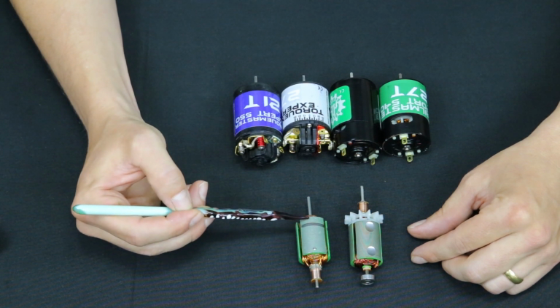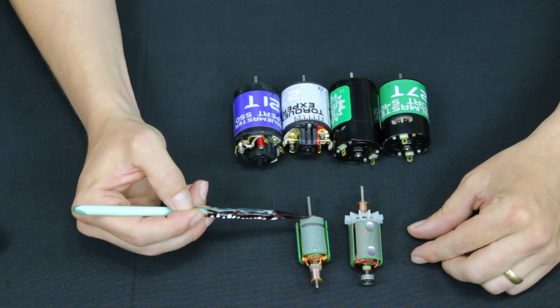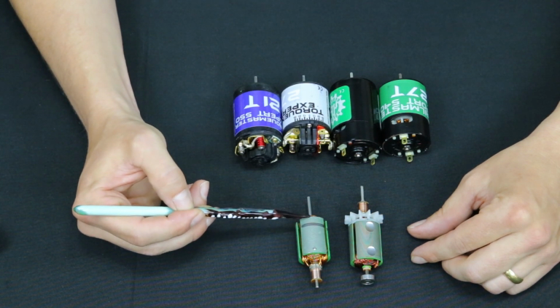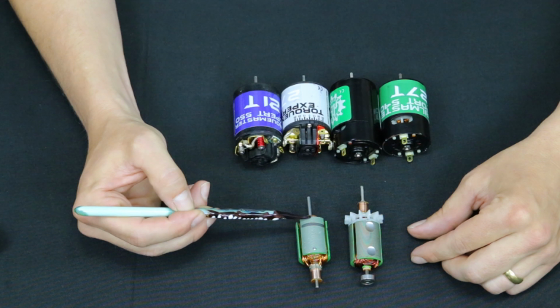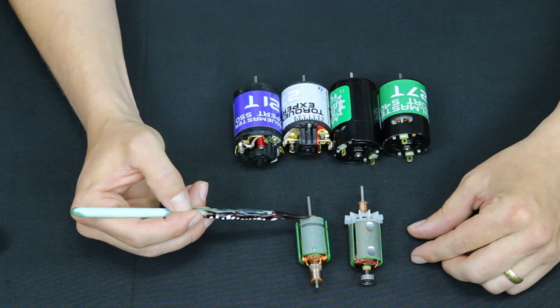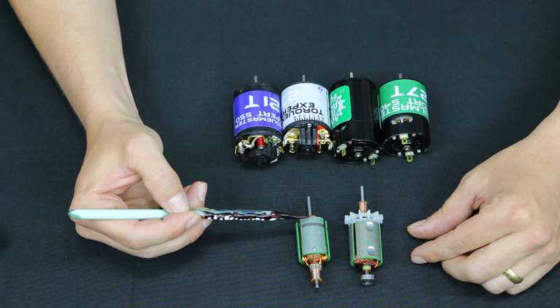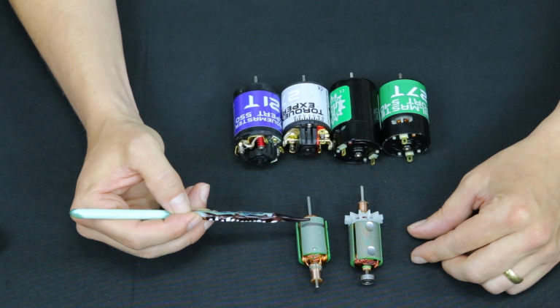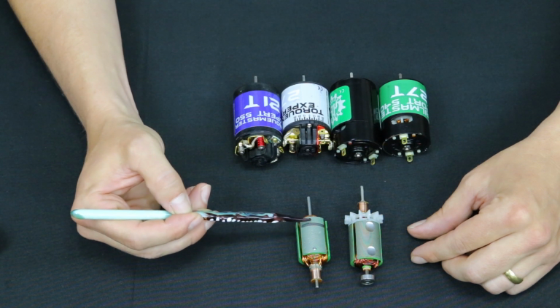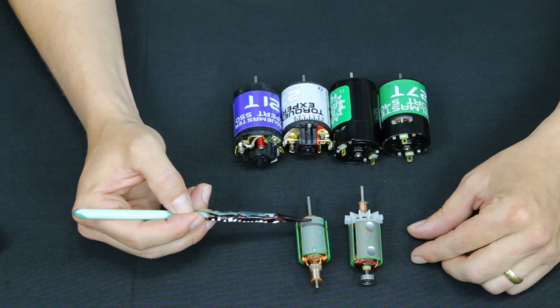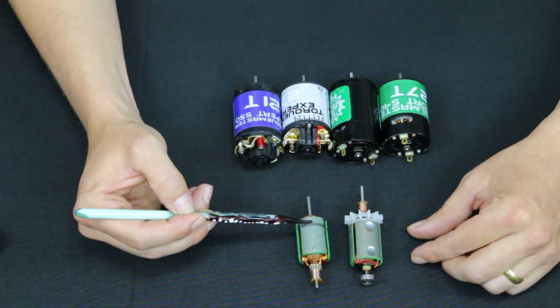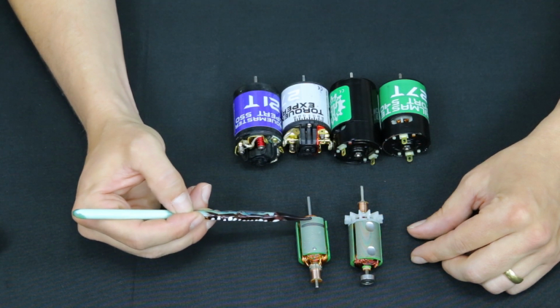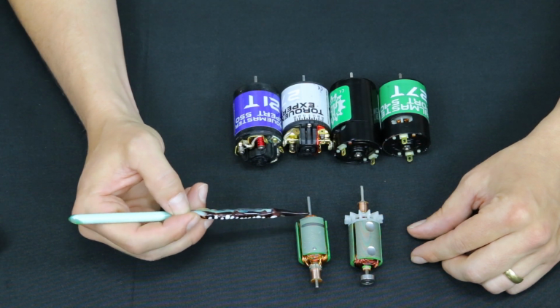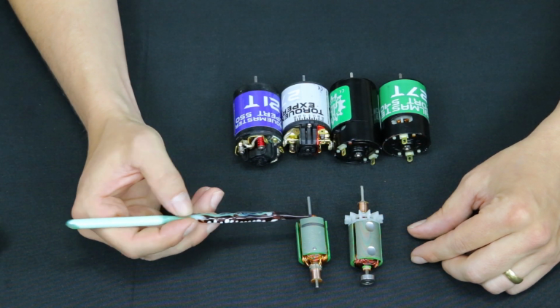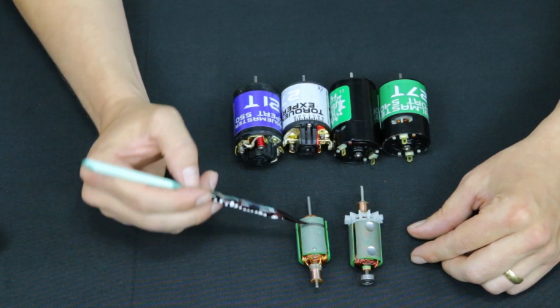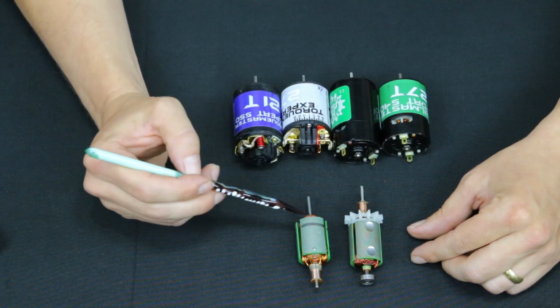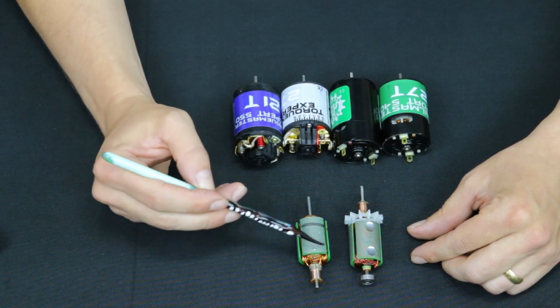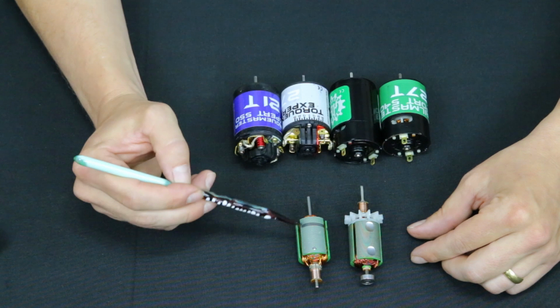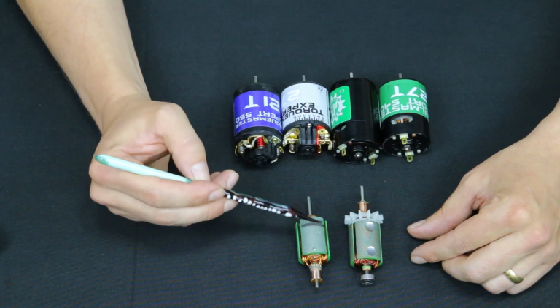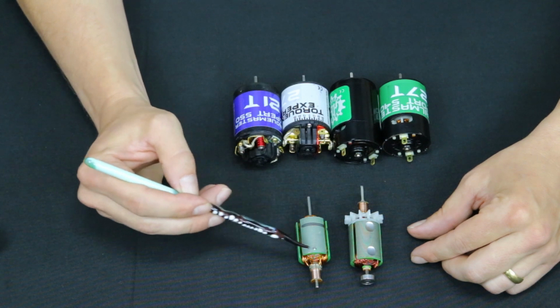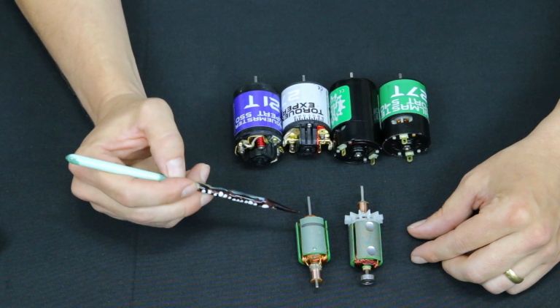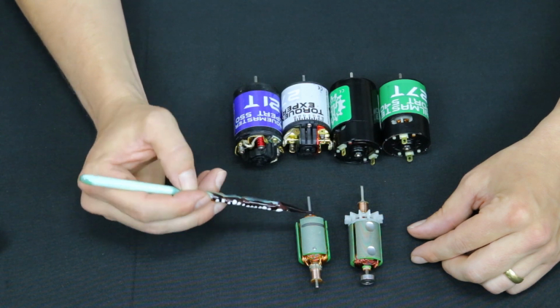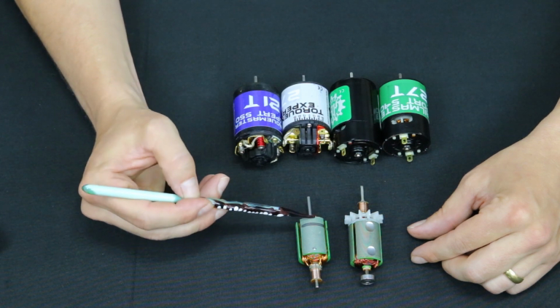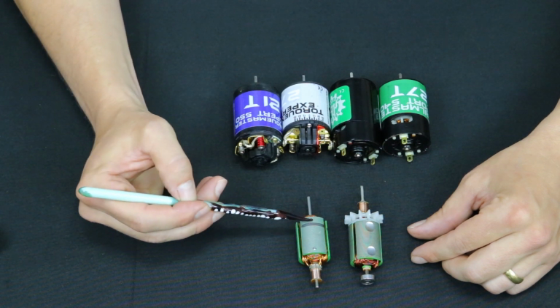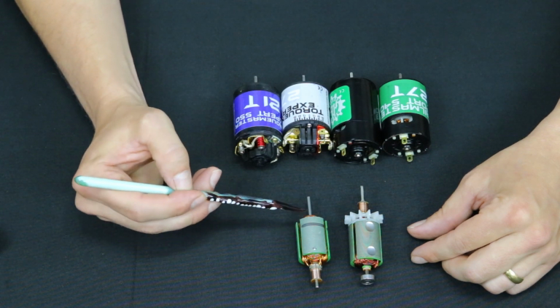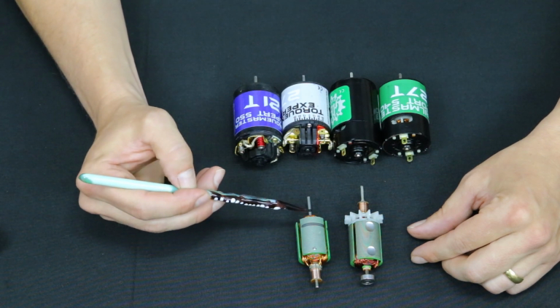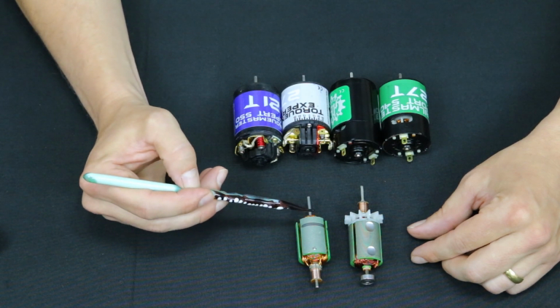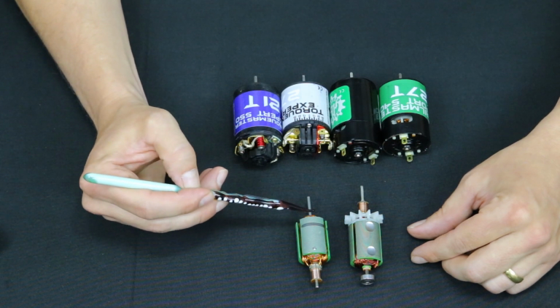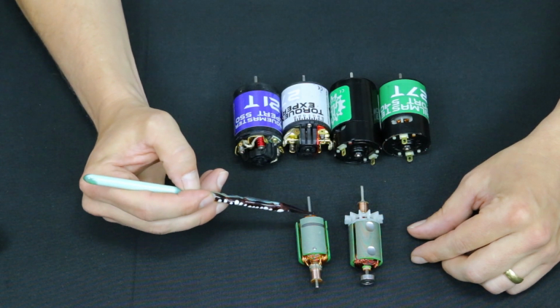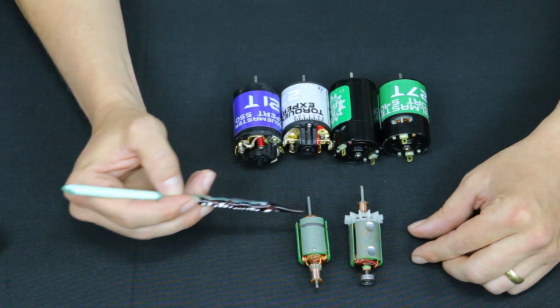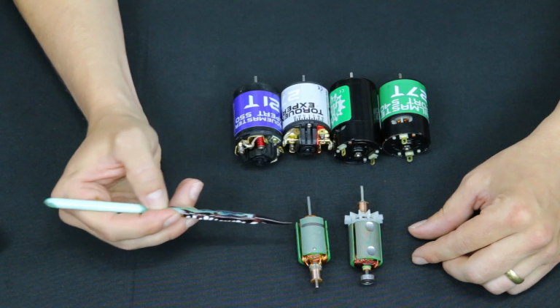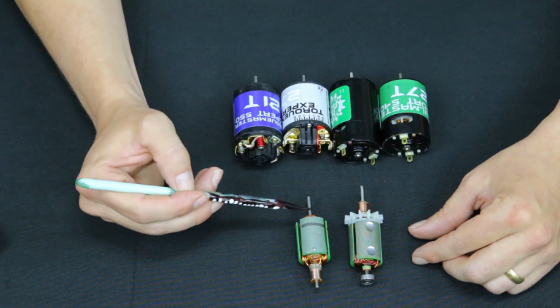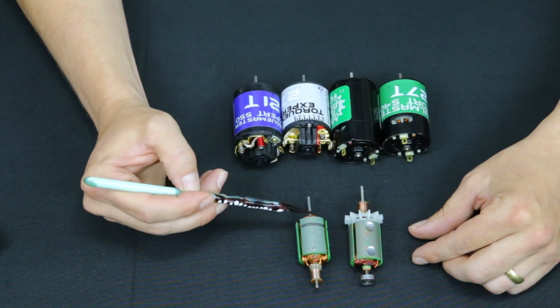the laminations will have a little bit of losses inside, and that's generally called steel losses or eddy currents from within the lamination itself. And when you have thinner laminations, the electricity can't go as far, or technically the magnetism,